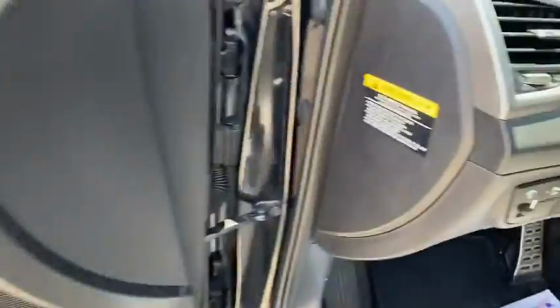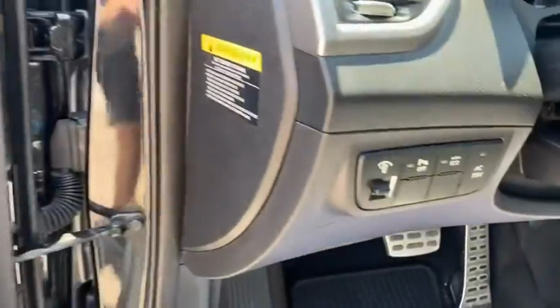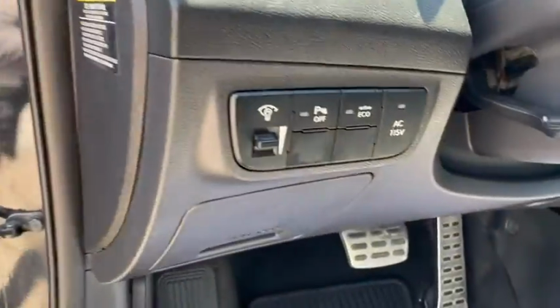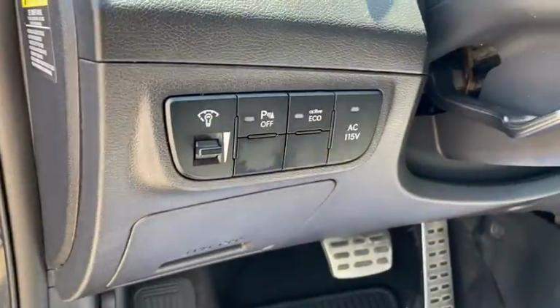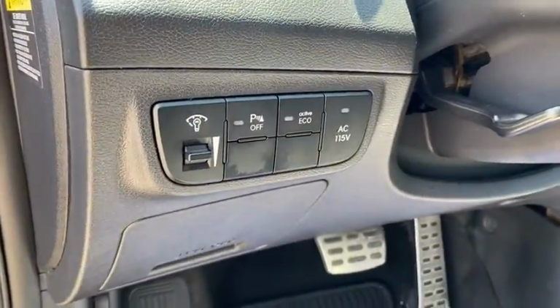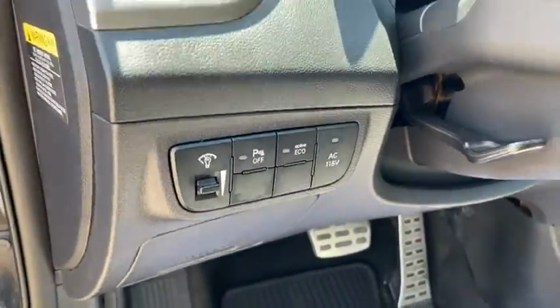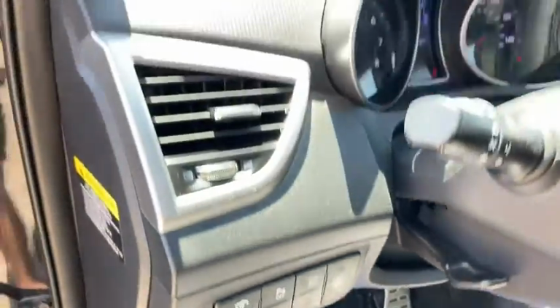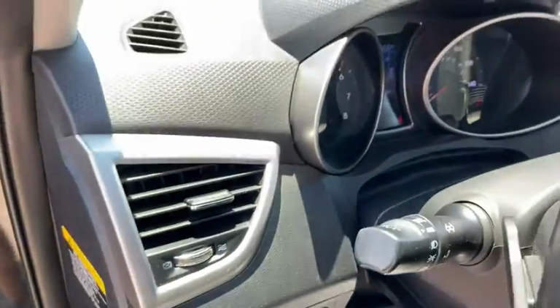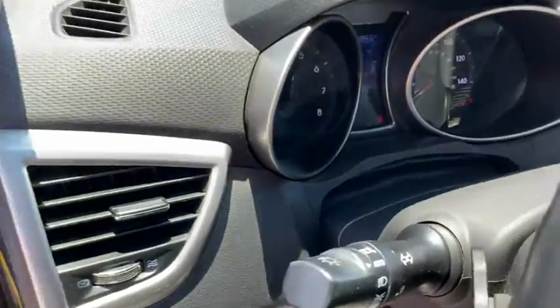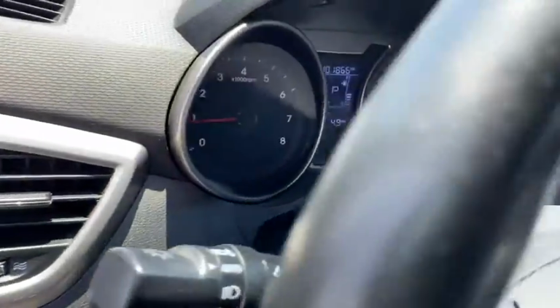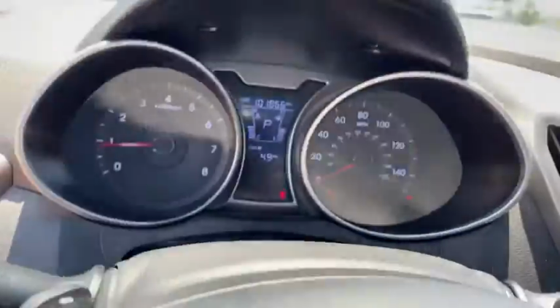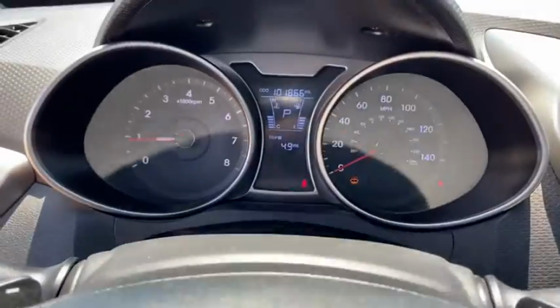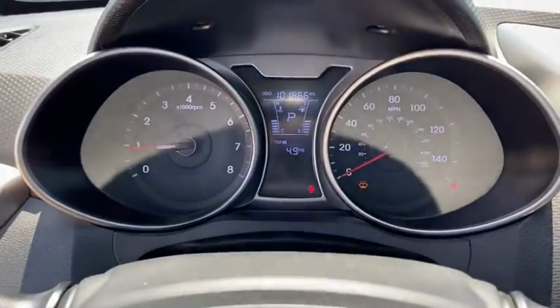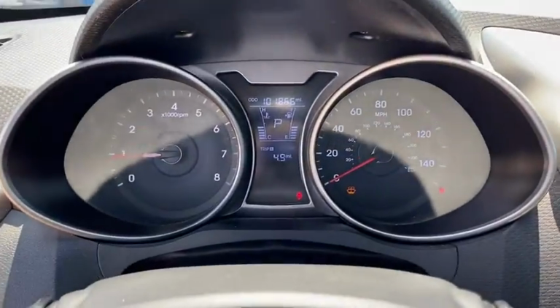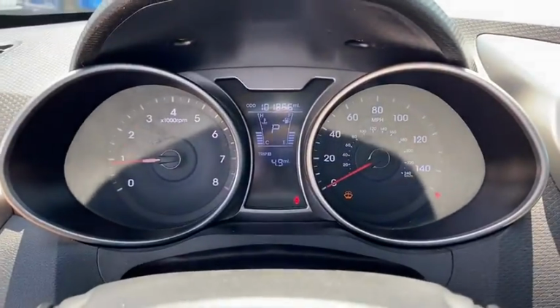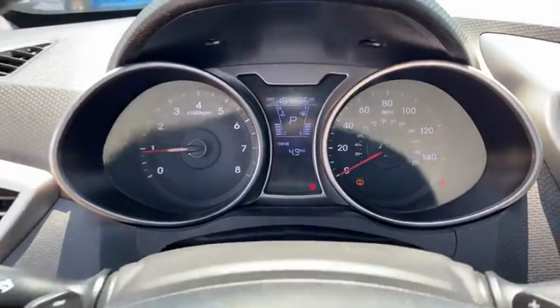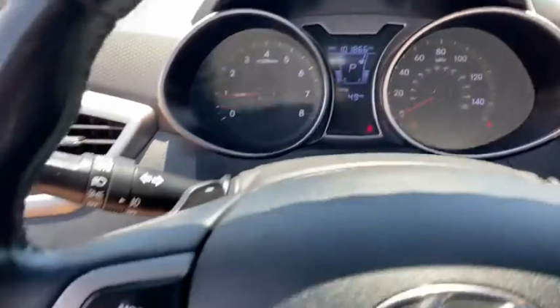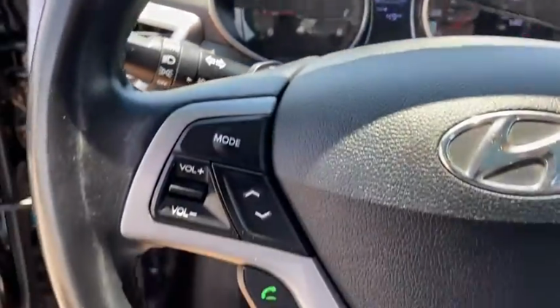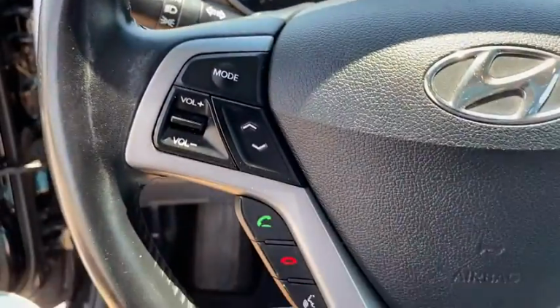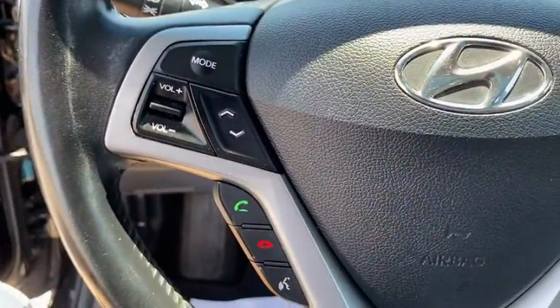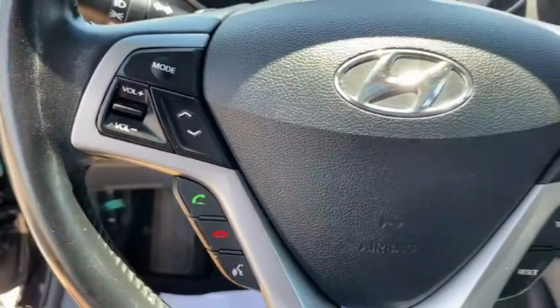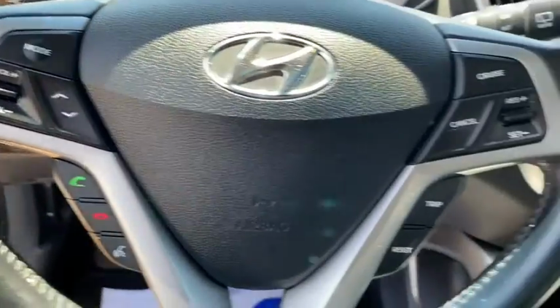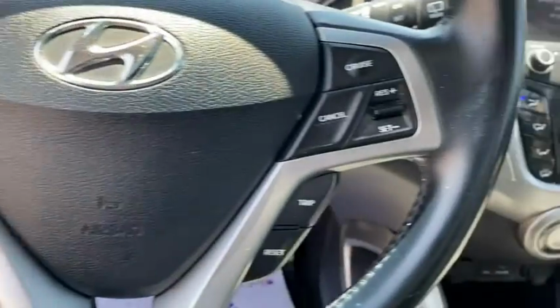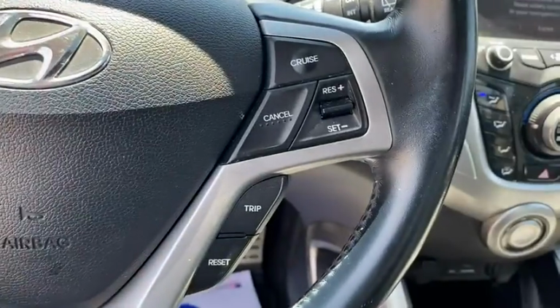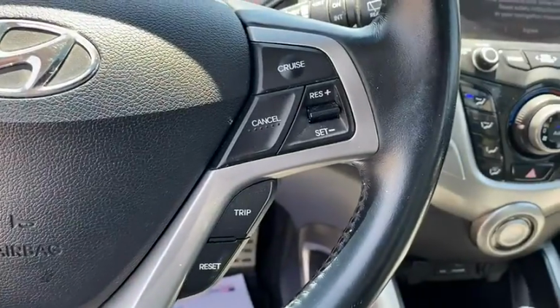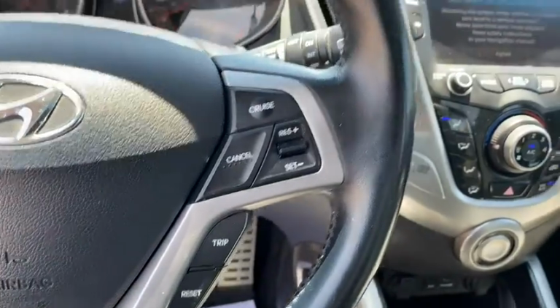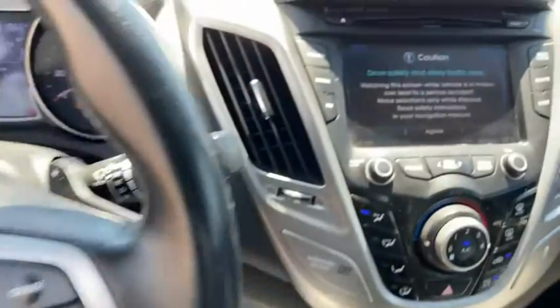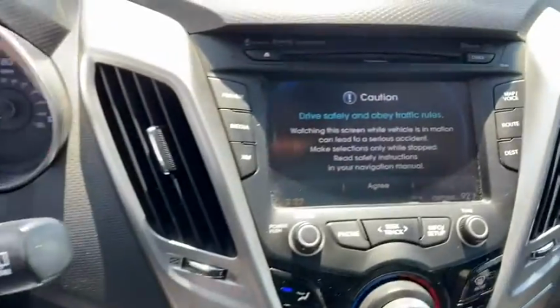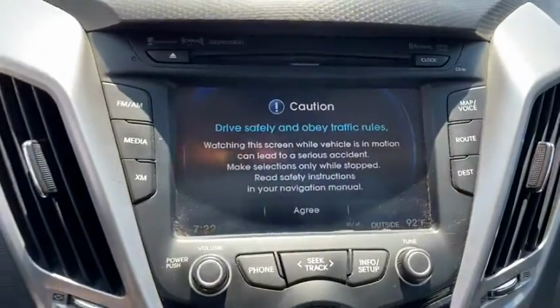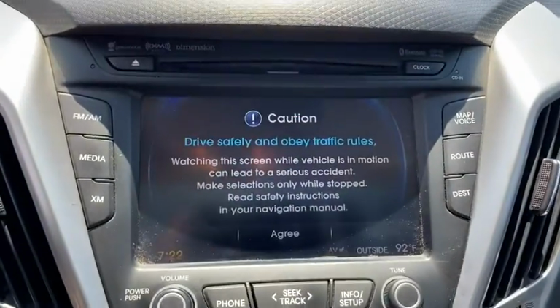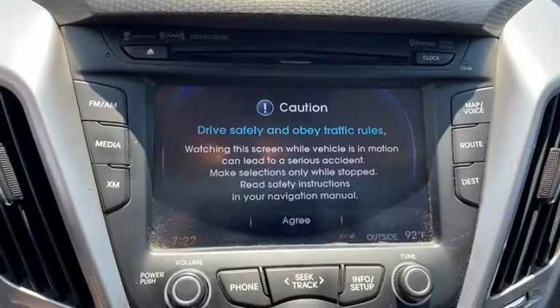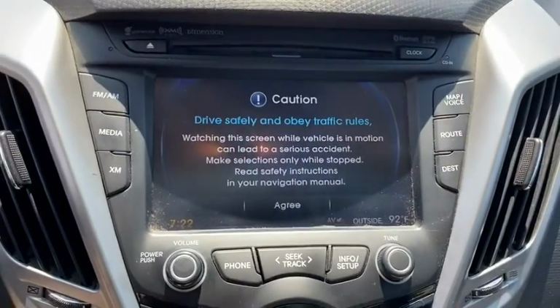Navigation system, keyless entry, backup camera, adjustable steering wheel, power steering, four-wheel disc brakes, keyless start, ABS four-wheel, cruise control, rear defrost.